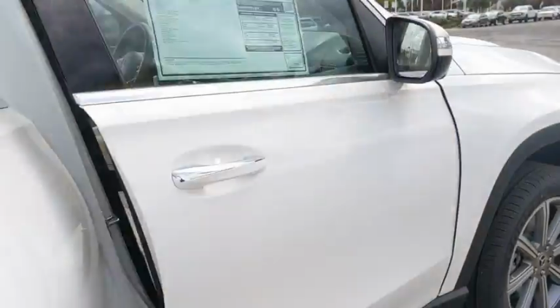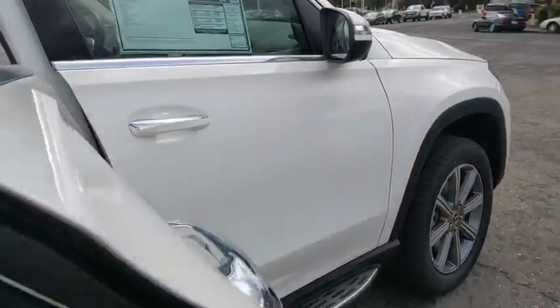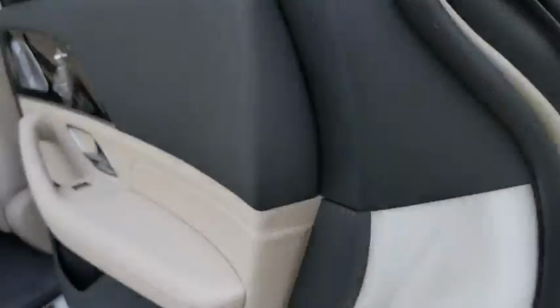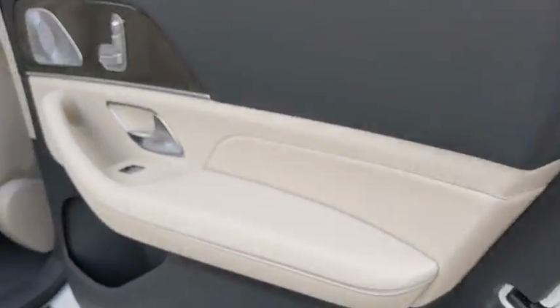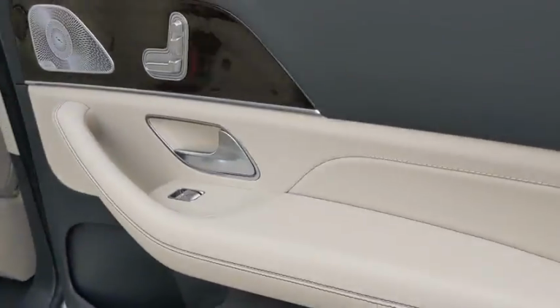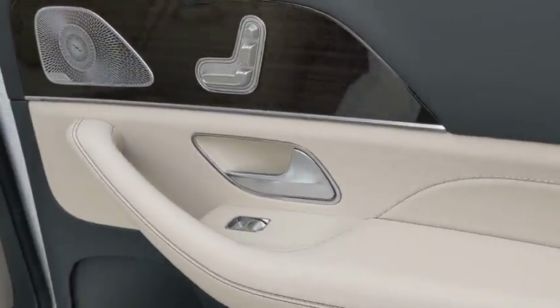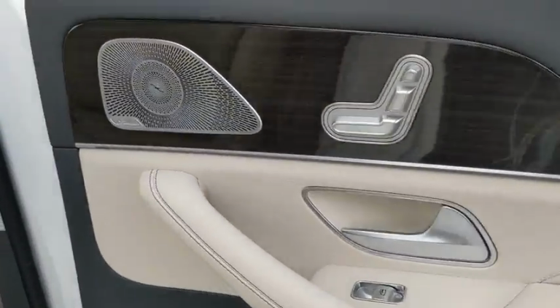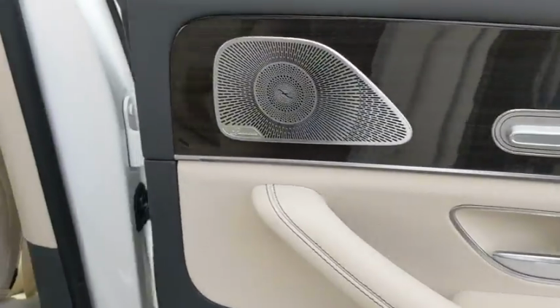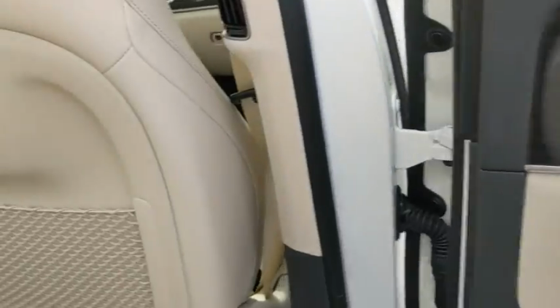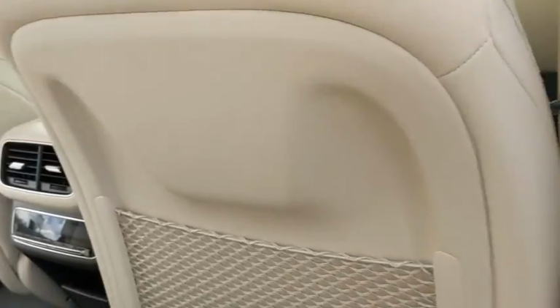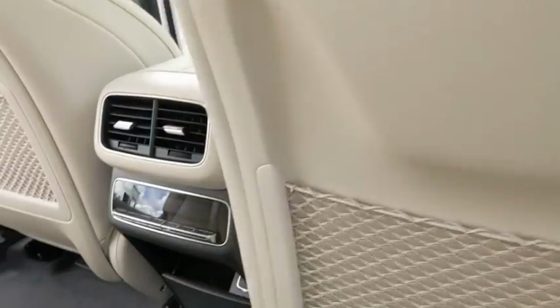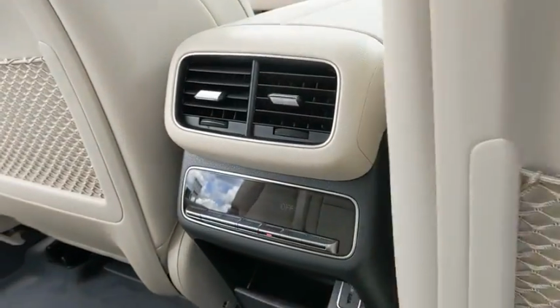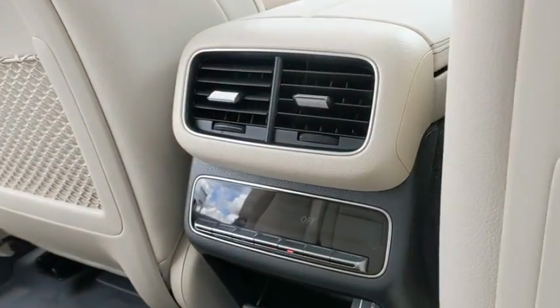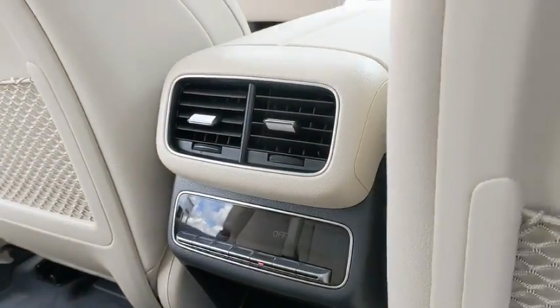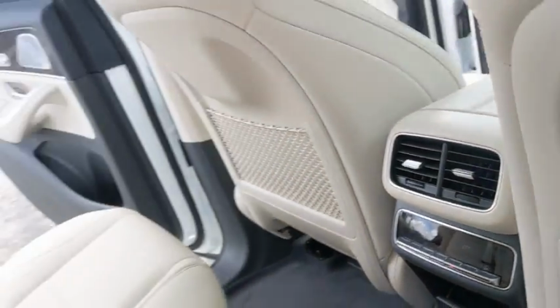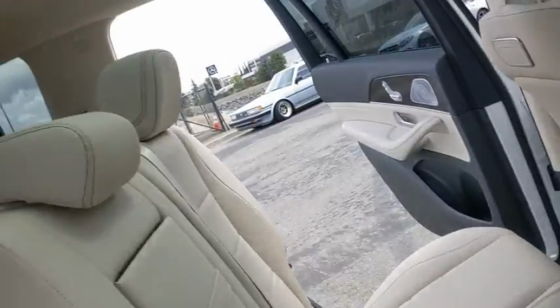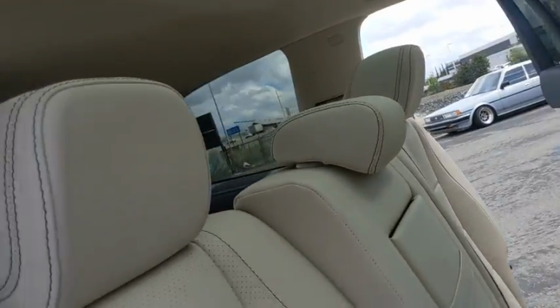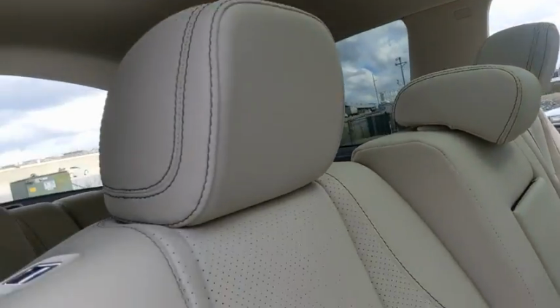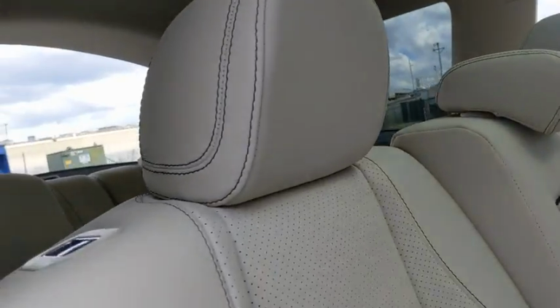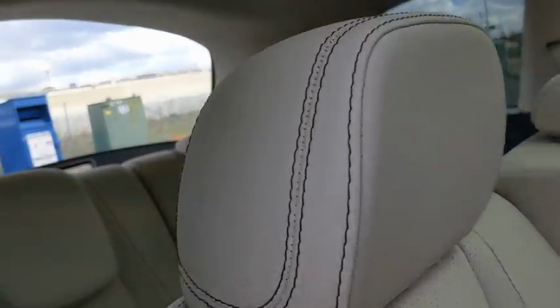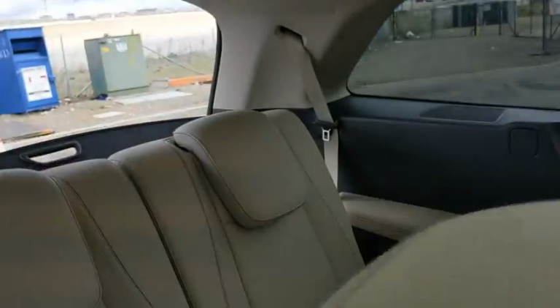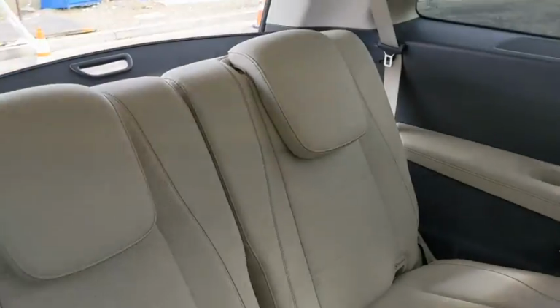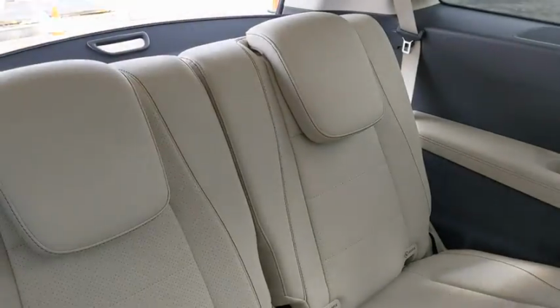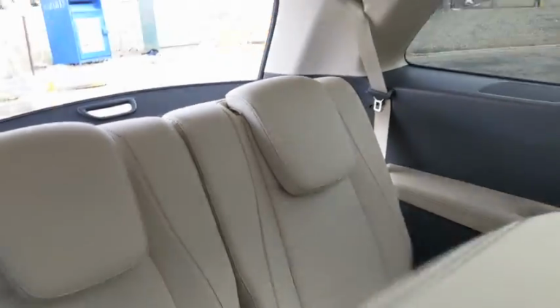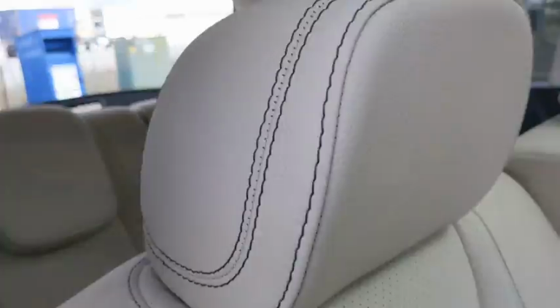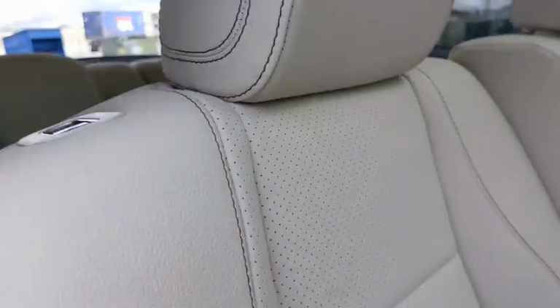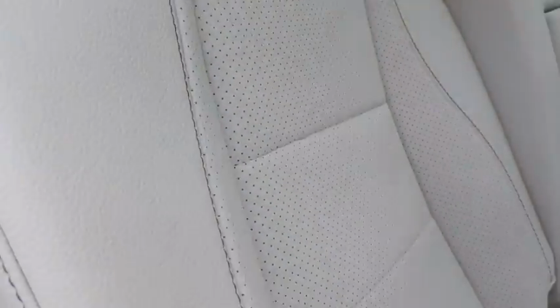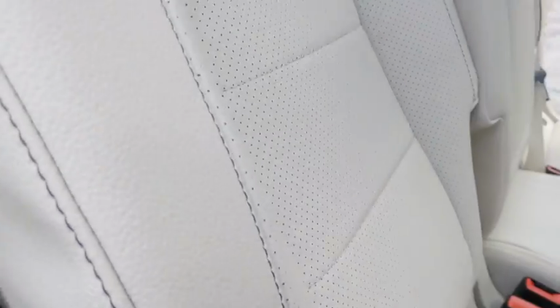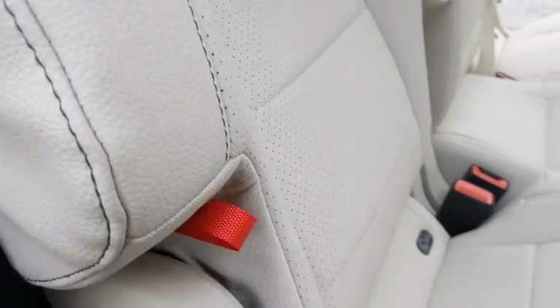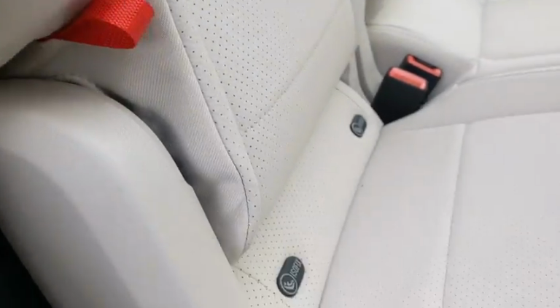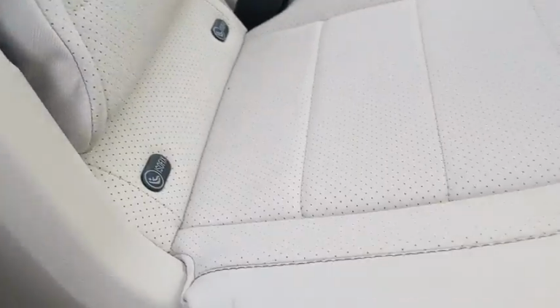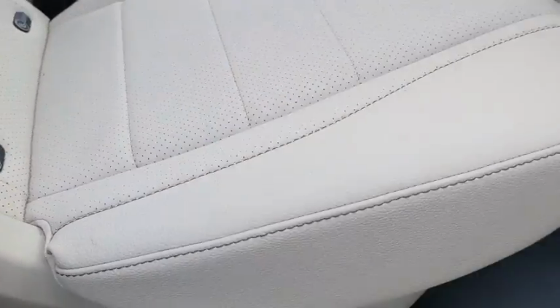Power passenger seat, stability control, leather-wrapped steering wheel, Bluetooth, adjustable steering wheel, power steering, keyless start, cruise control, auto-dimming rear-view mirror, hard disk drive media storage.